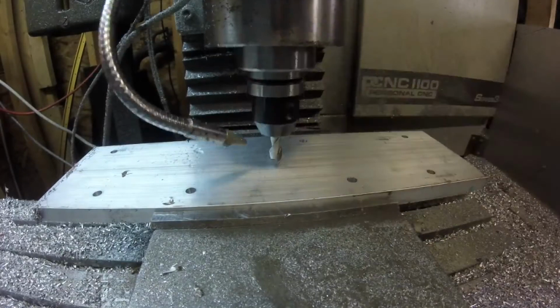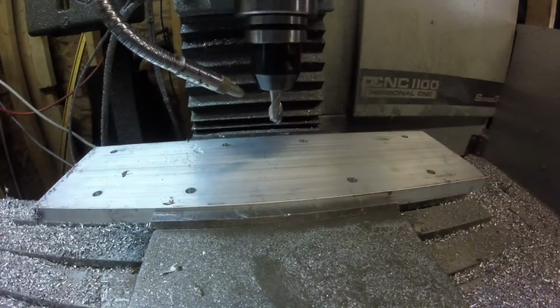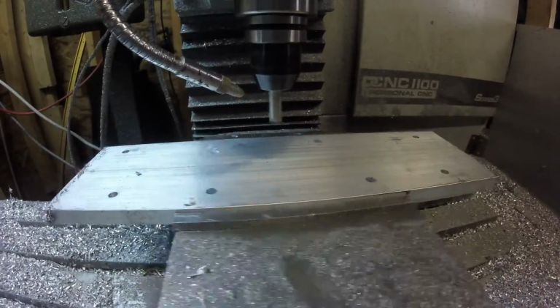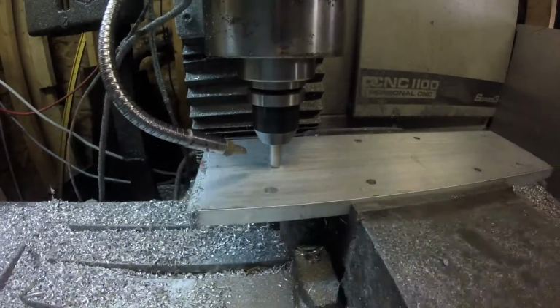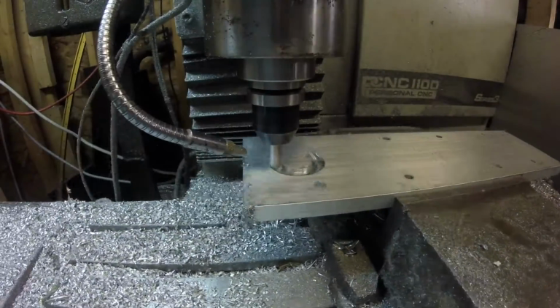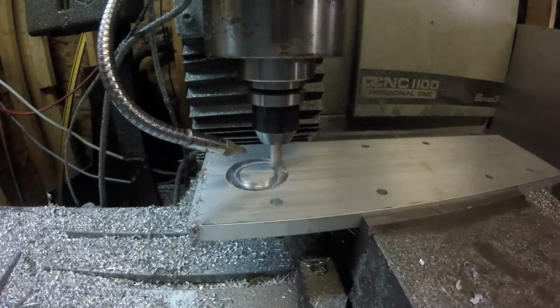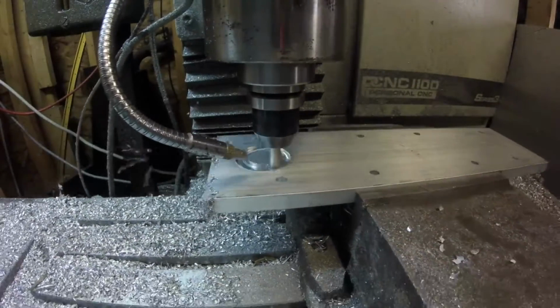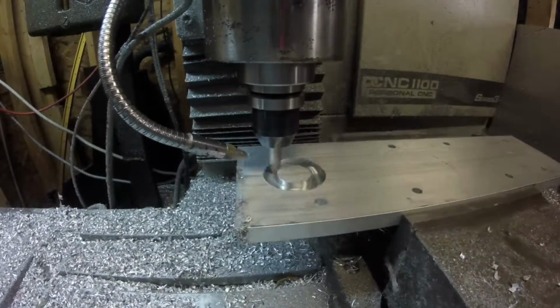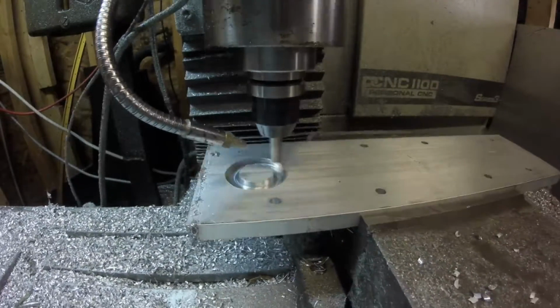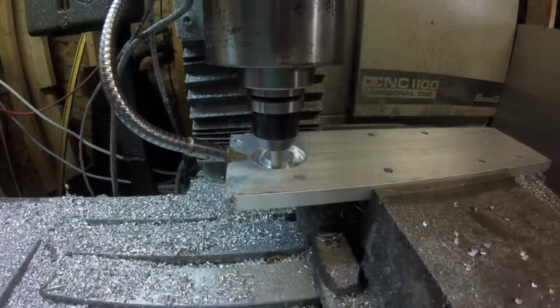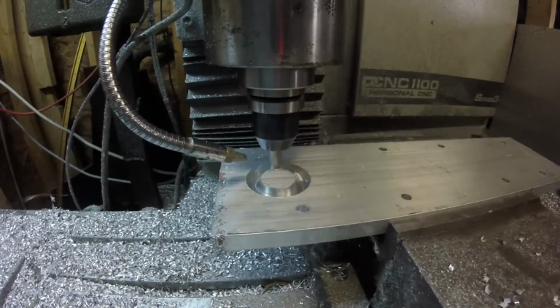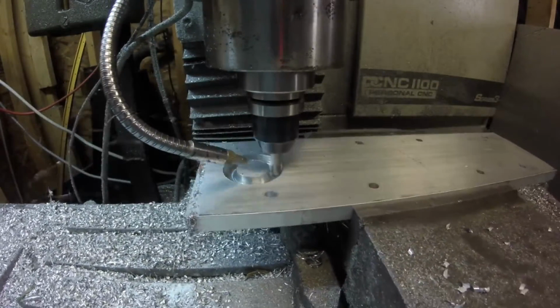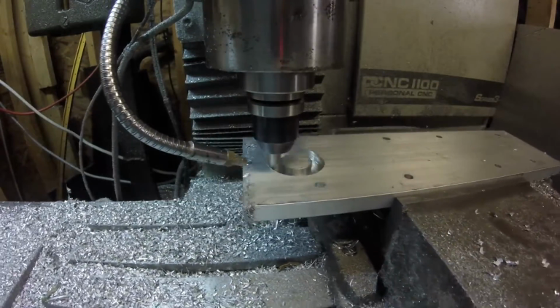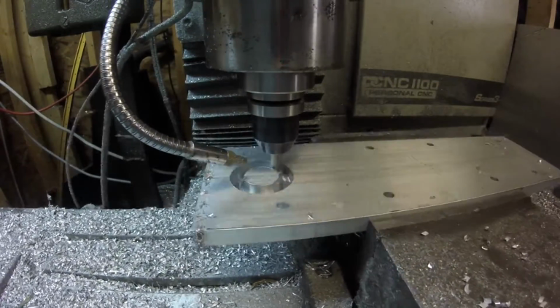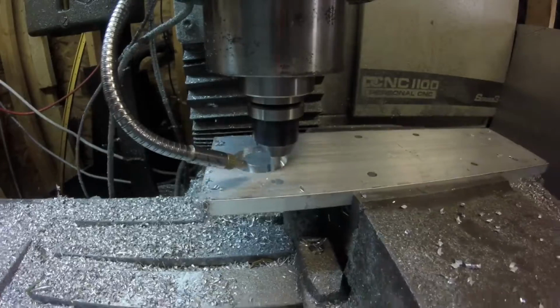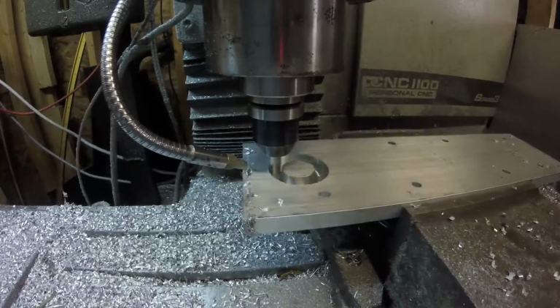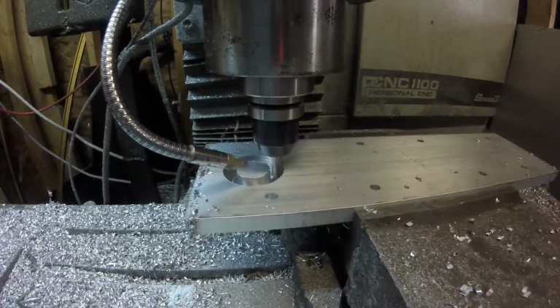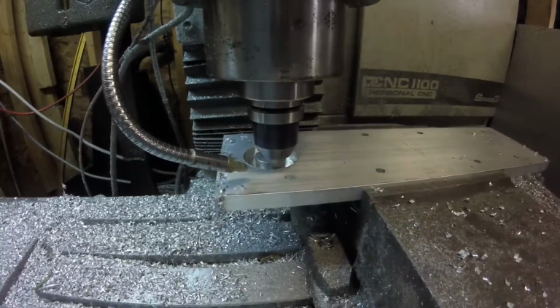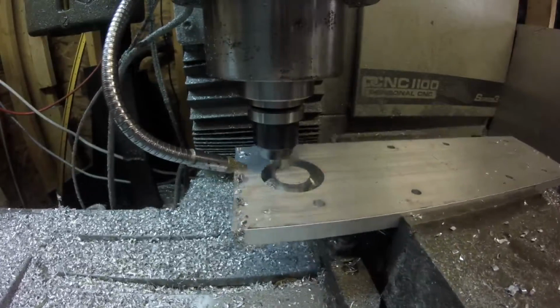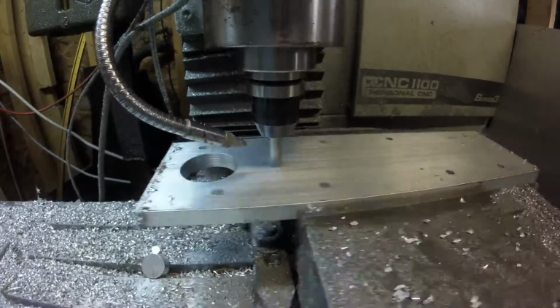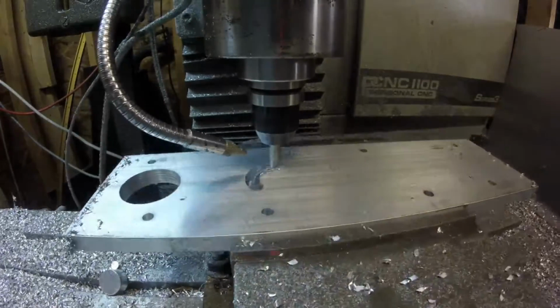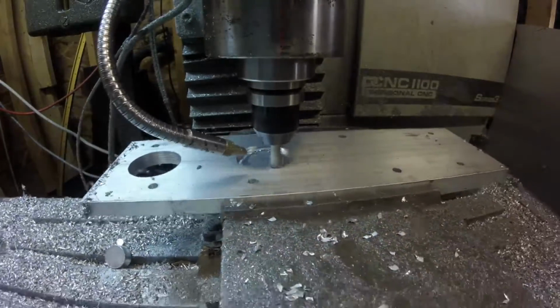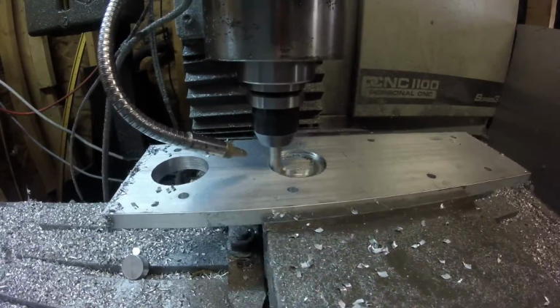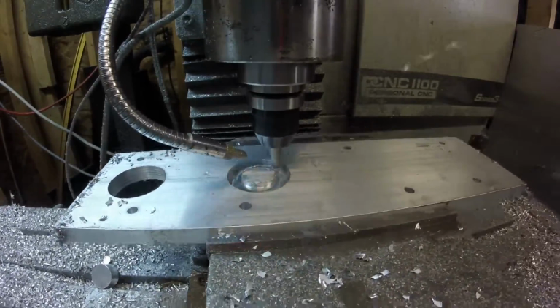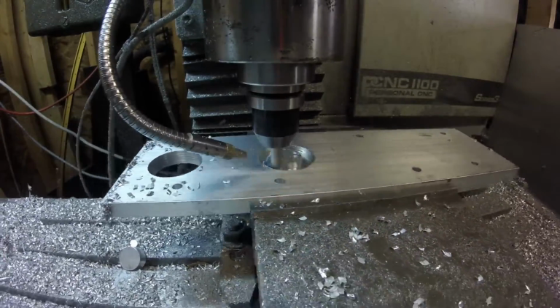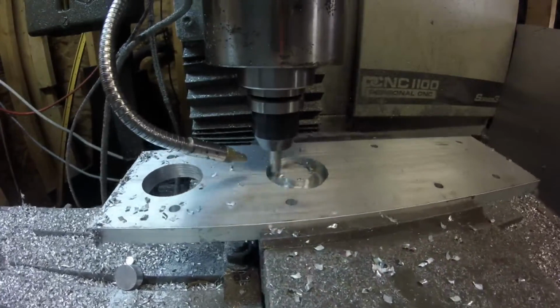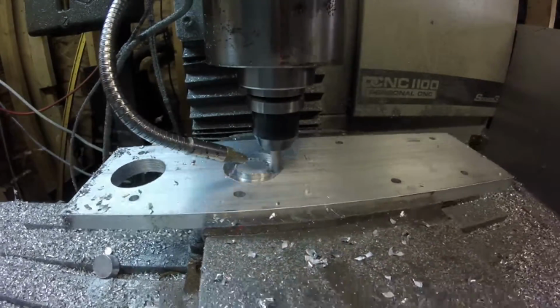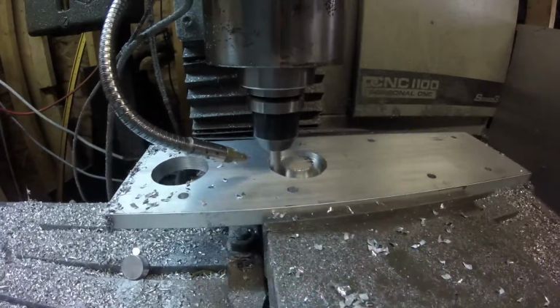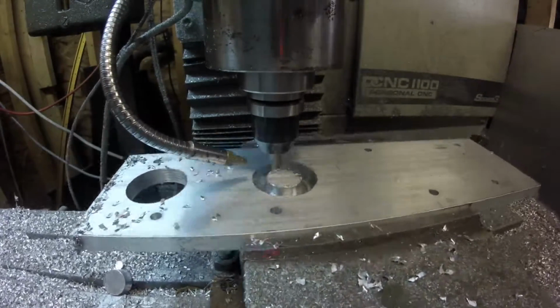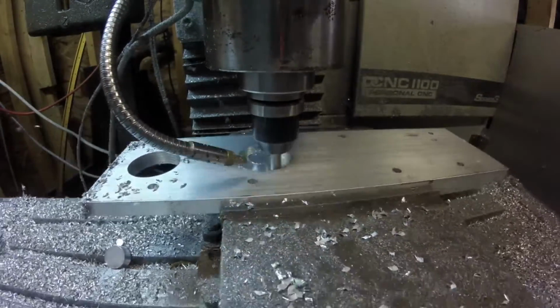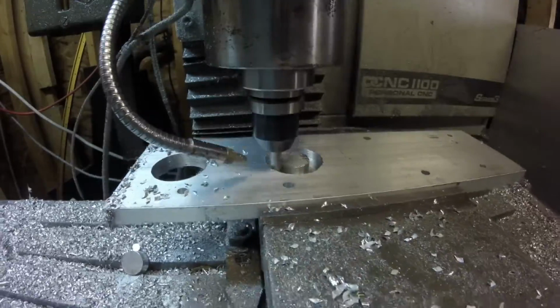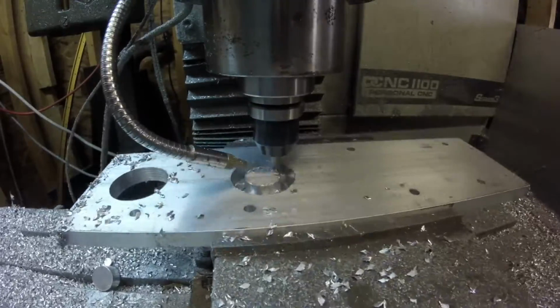We just finished drilling the holes. Now we're going to cut out the bores. These are for Weber DCOEs — the side drafts that they make.